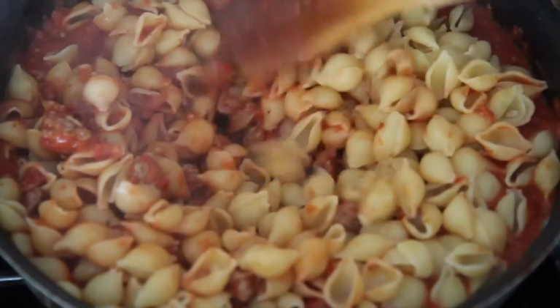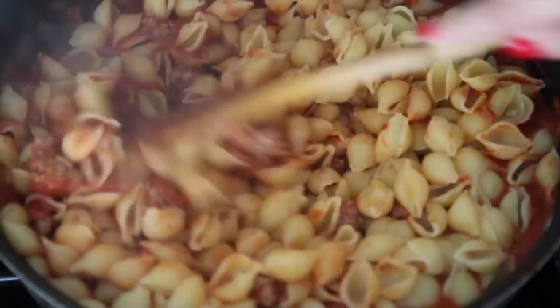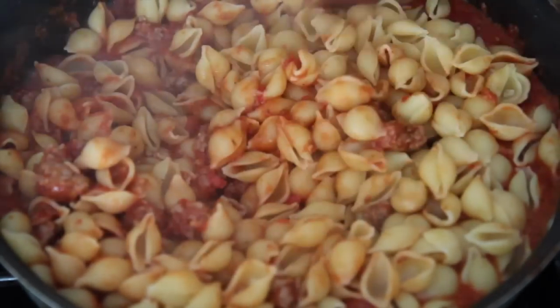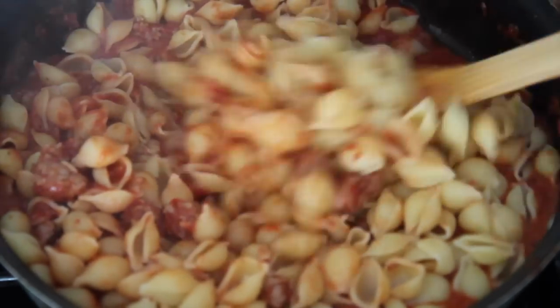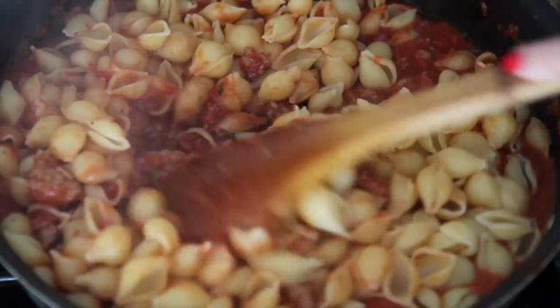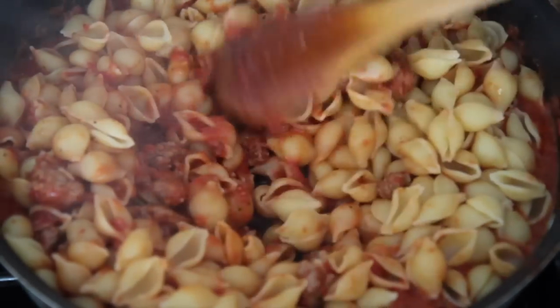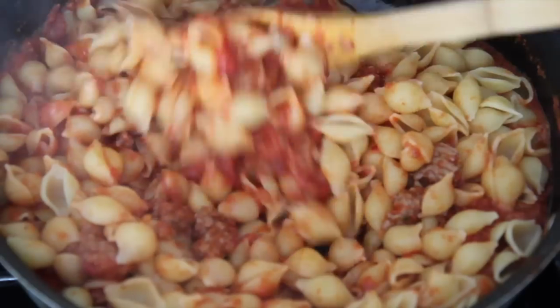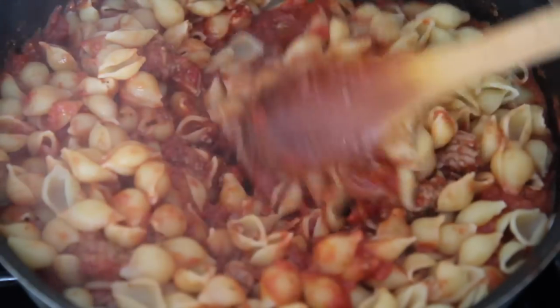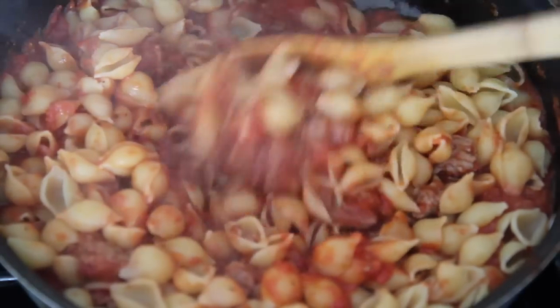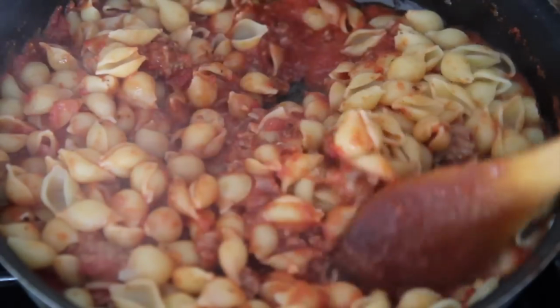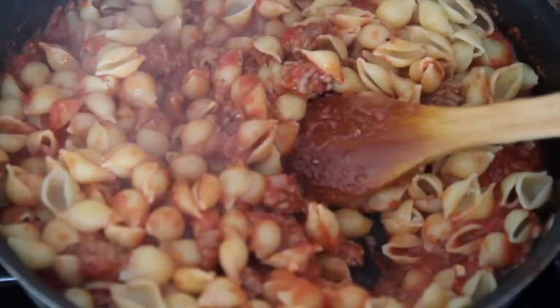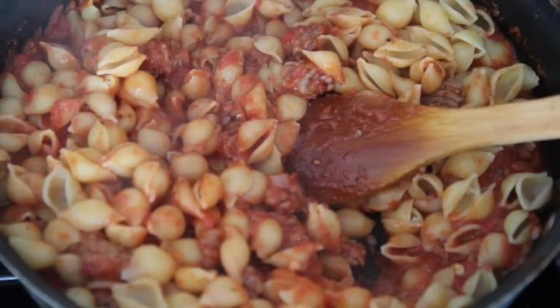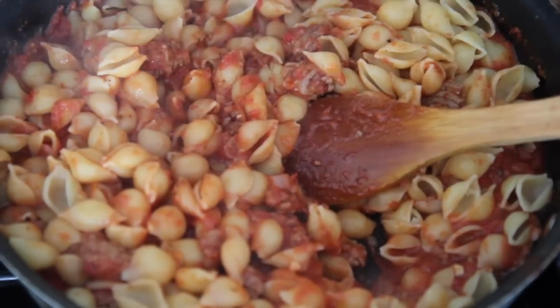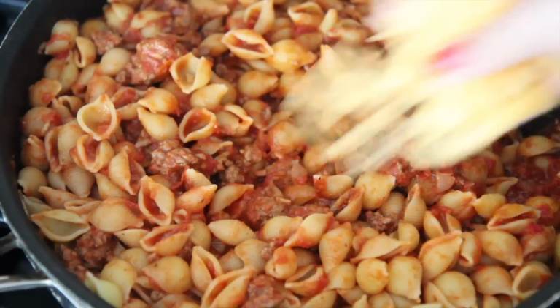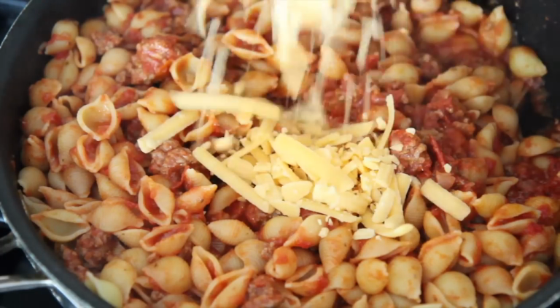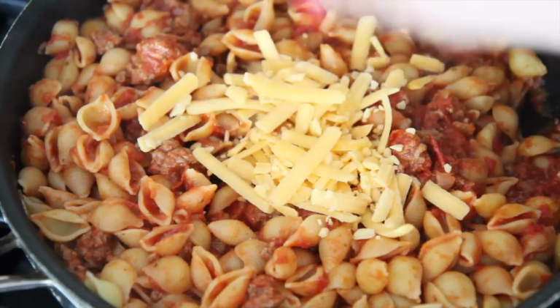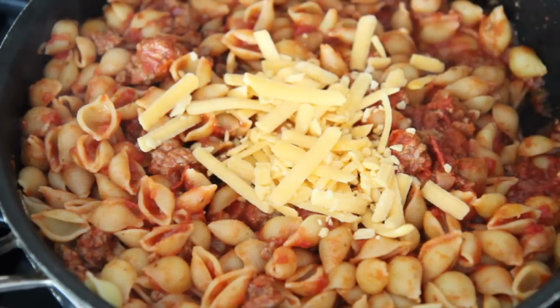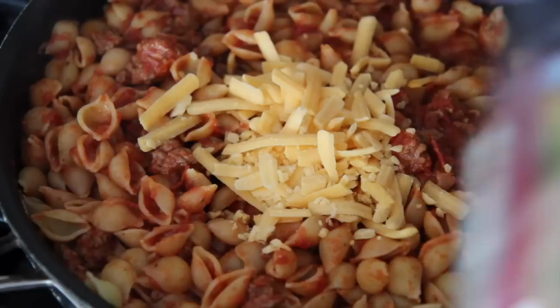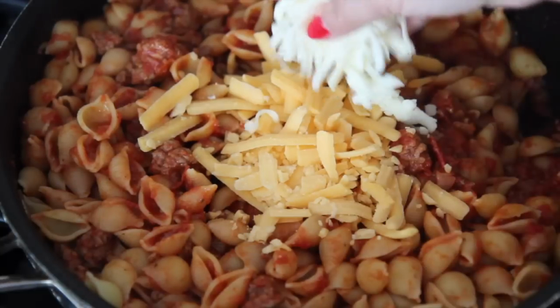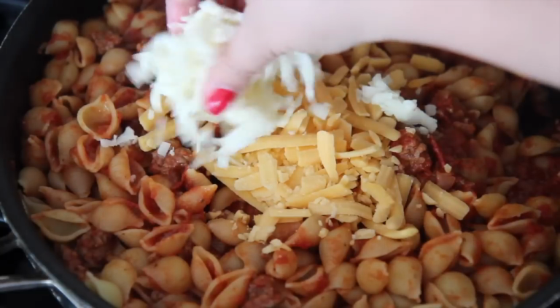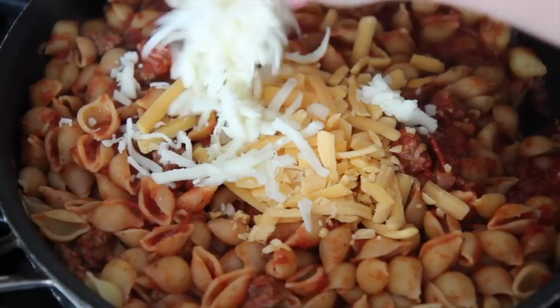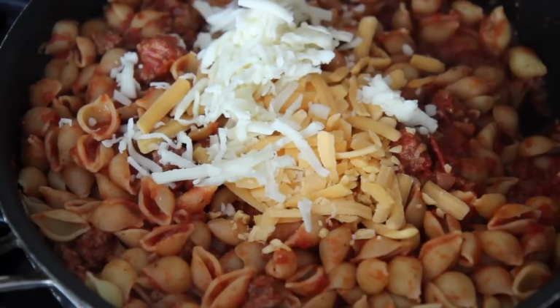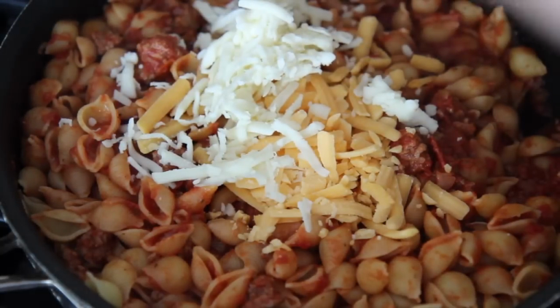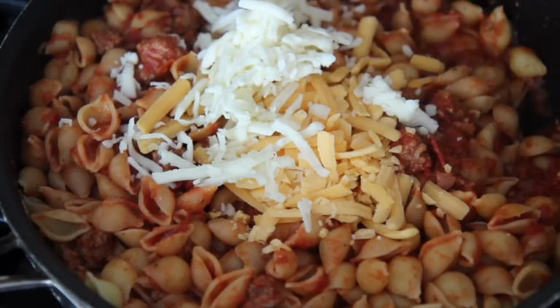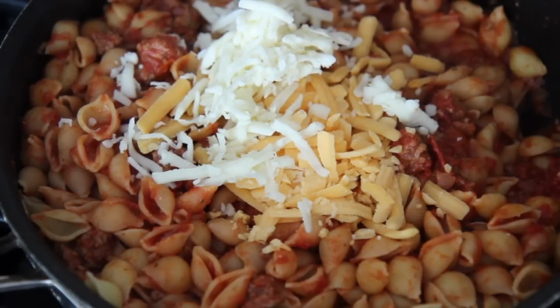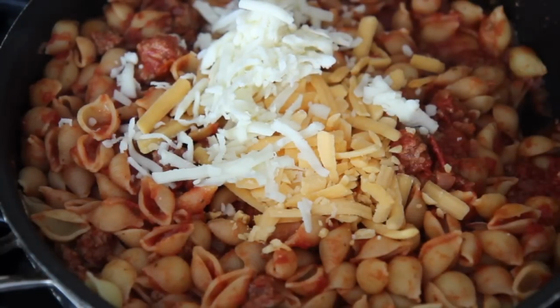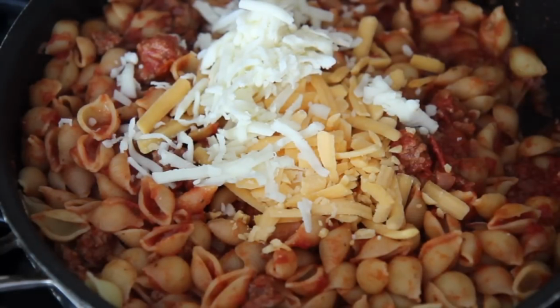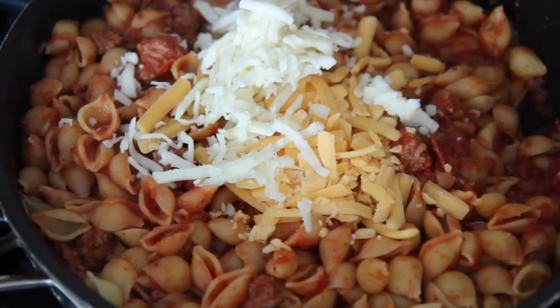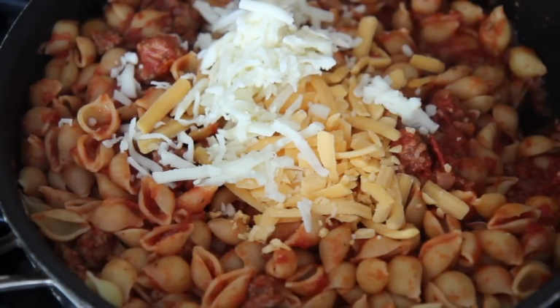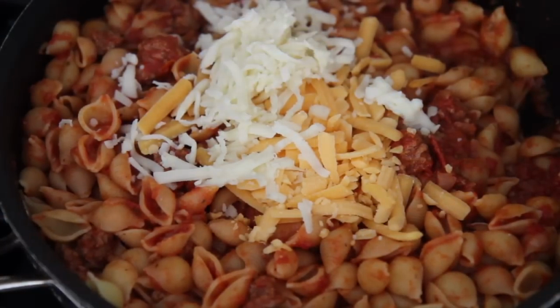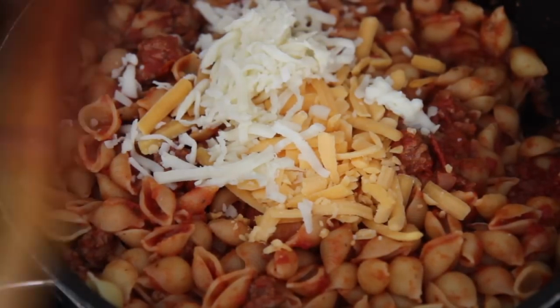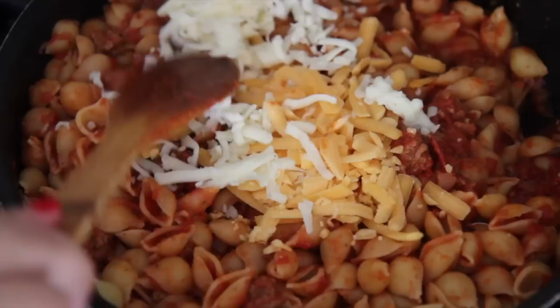It's going to look a little dry at first since all the sauce is at the bottom, so you just have to continue stirring and stirring until it's nice and red all over. Because this is more of a kid-friendly recipe and not authentic Italian, I went ahead and added some sharp cheddar cheese and some mozzarella cheese.